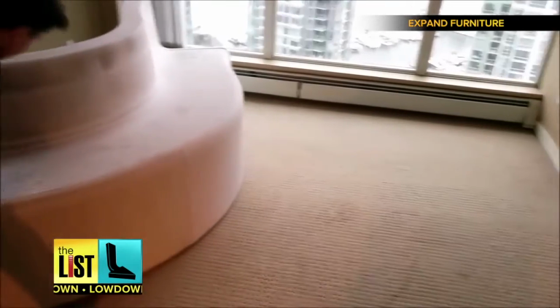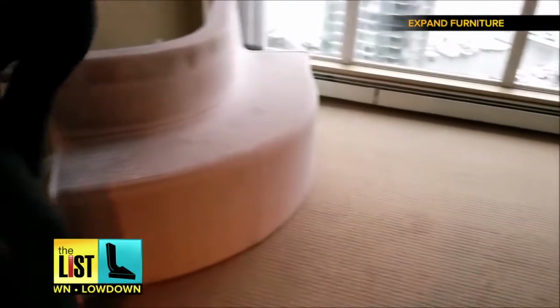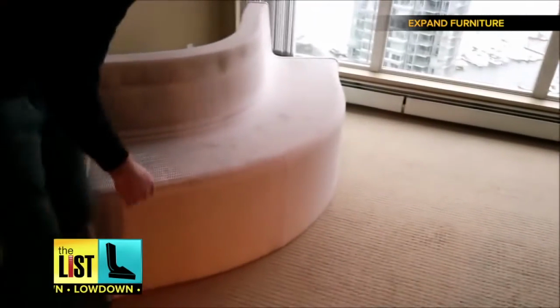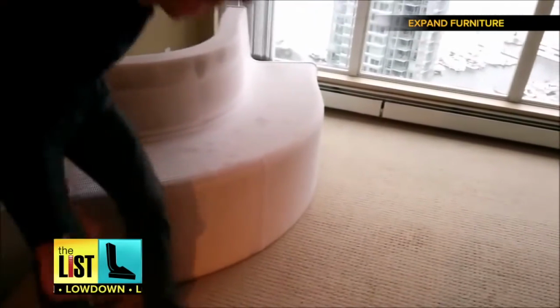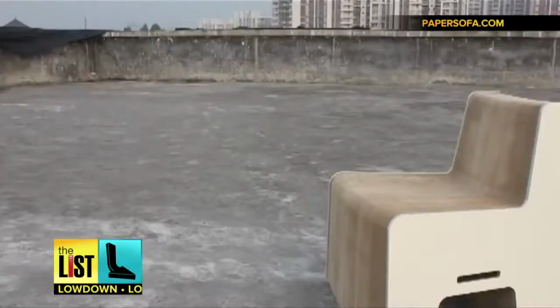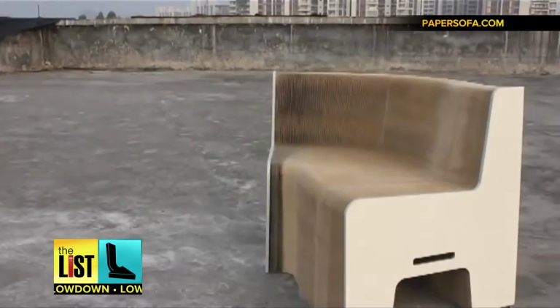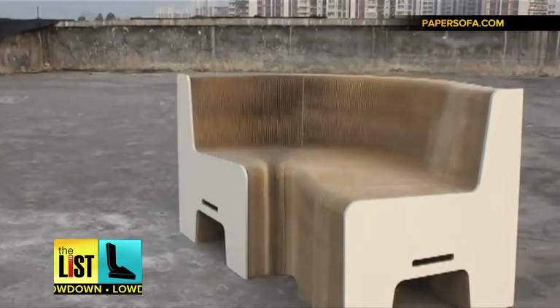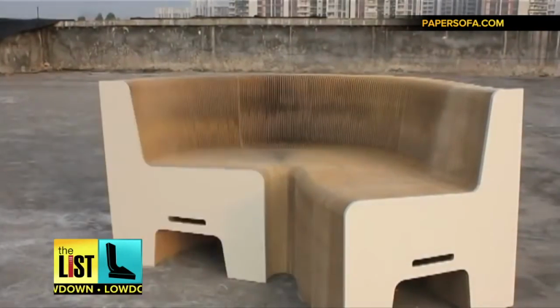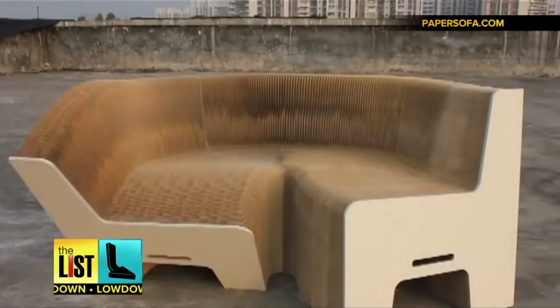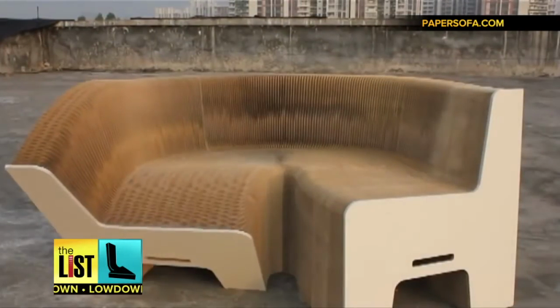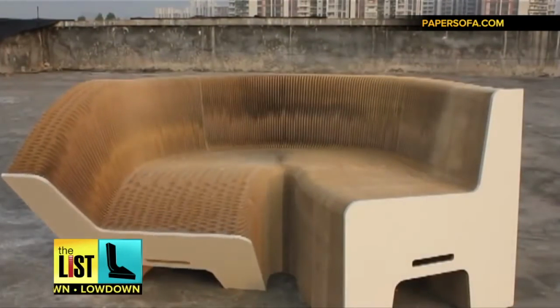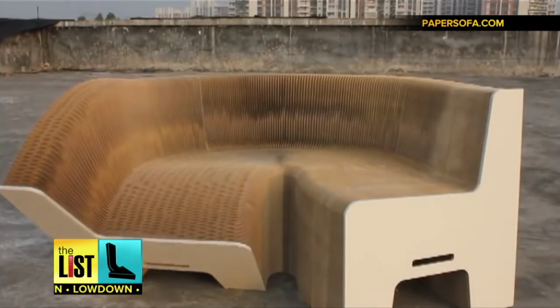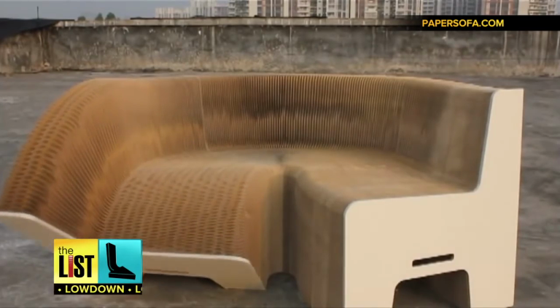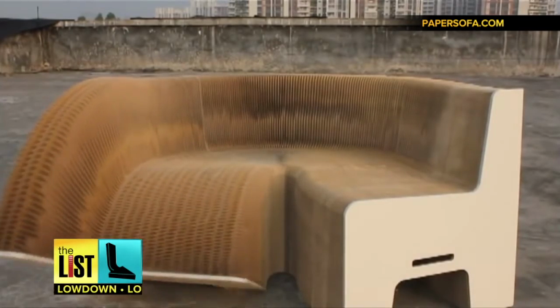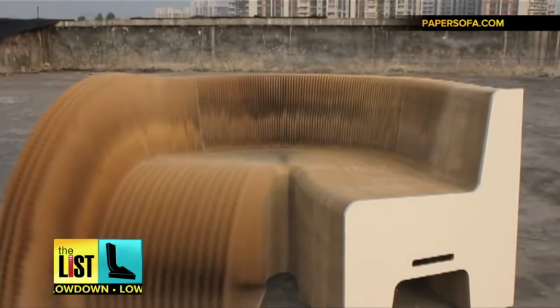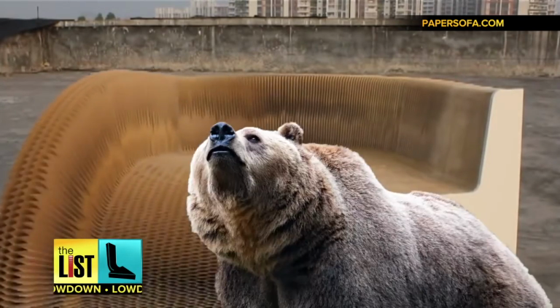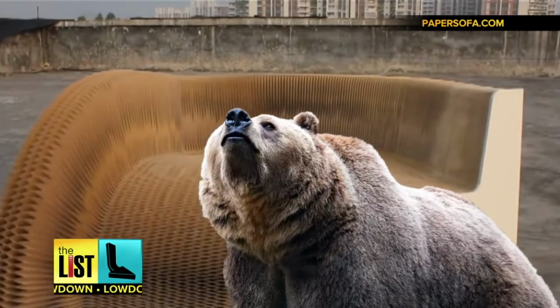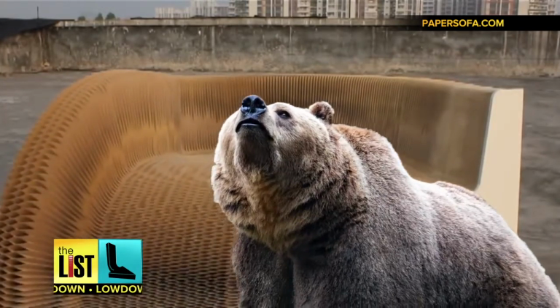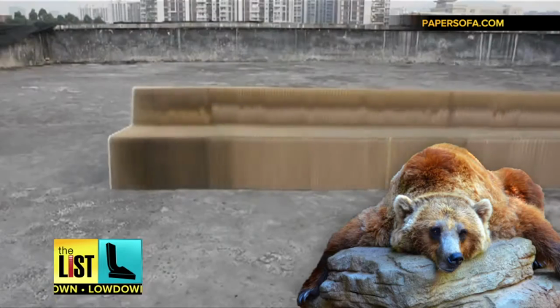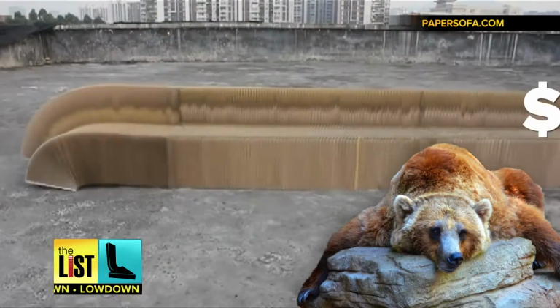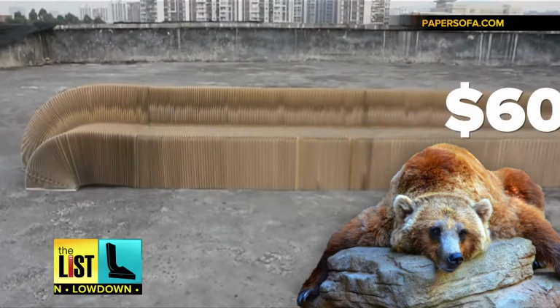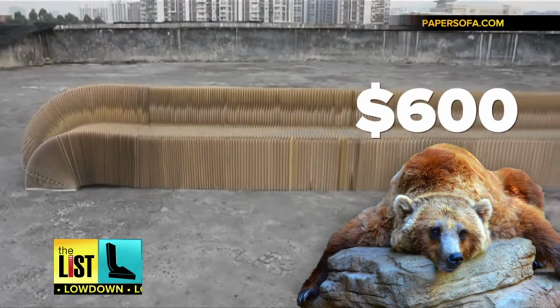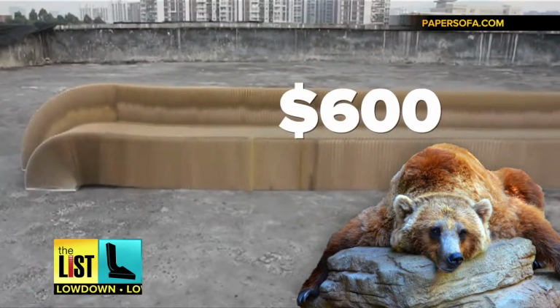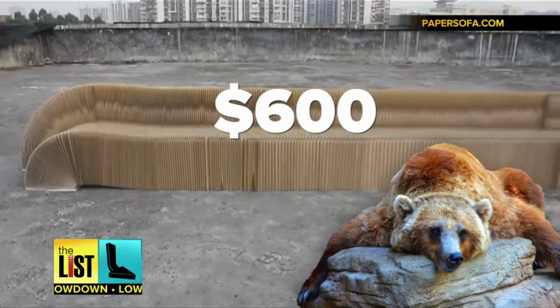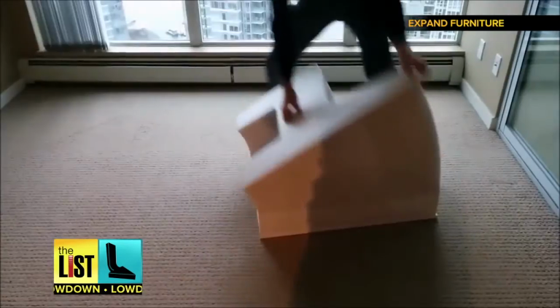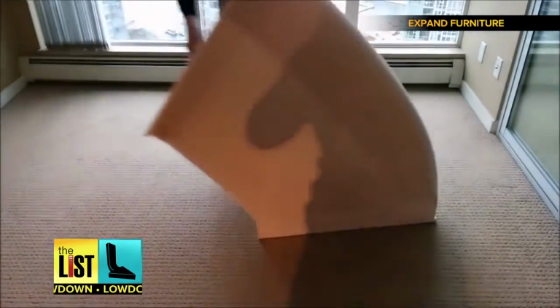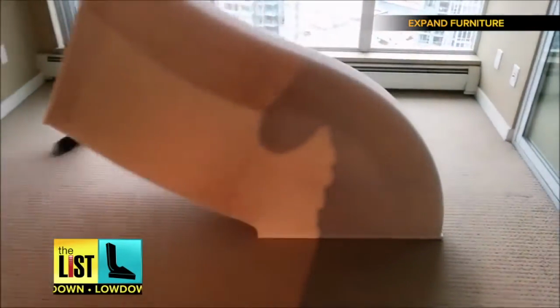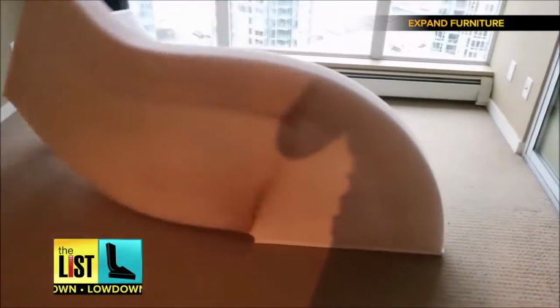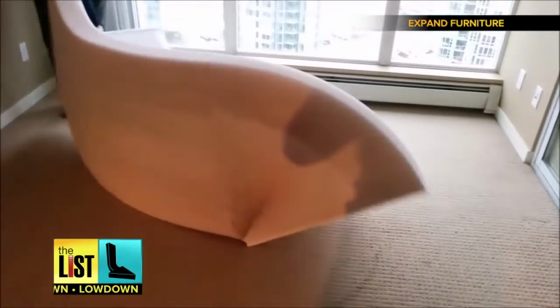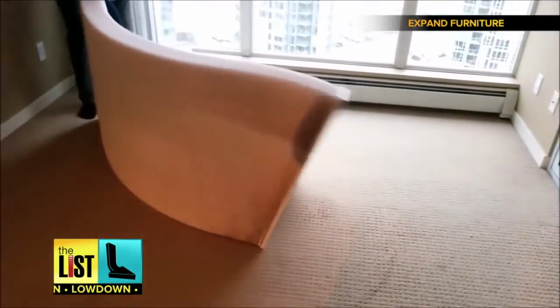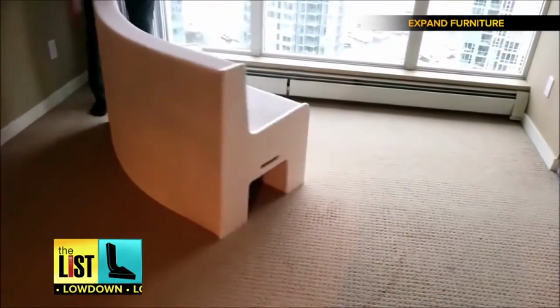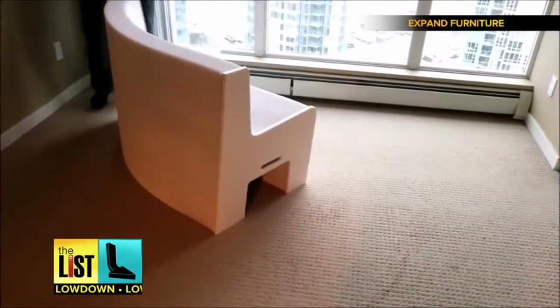It can support up to 16 people and over 4,000 pounds of weight — that's the equivalent of four grizzly bears. It'll set you back around $600, but considering how many pieces of furniture it is, it's not so bad.